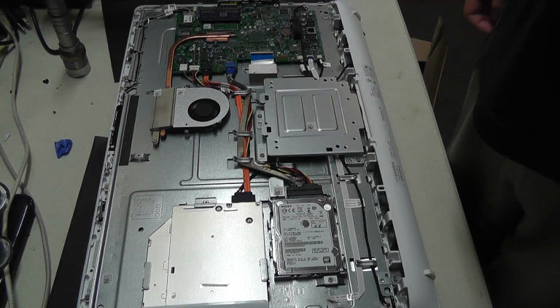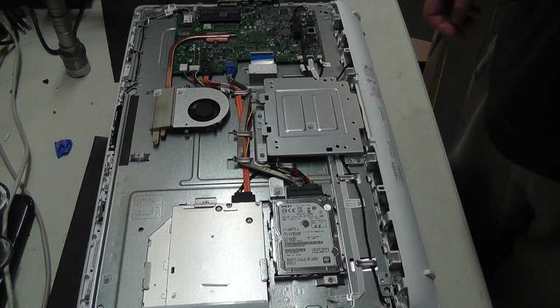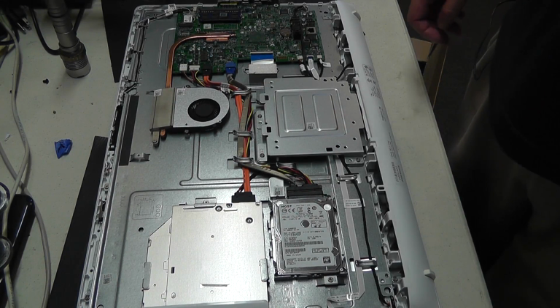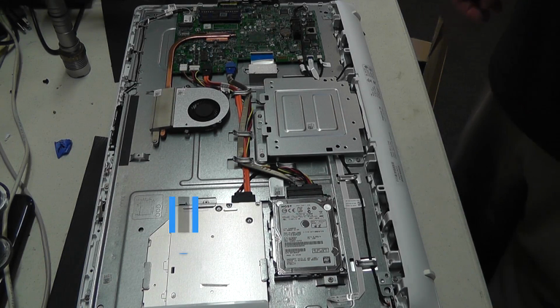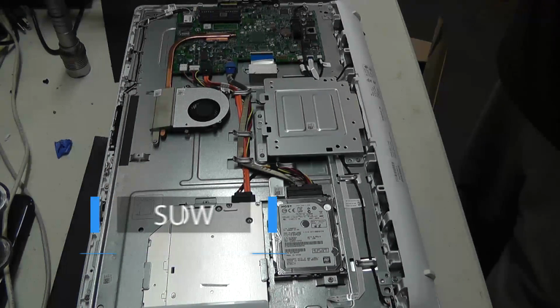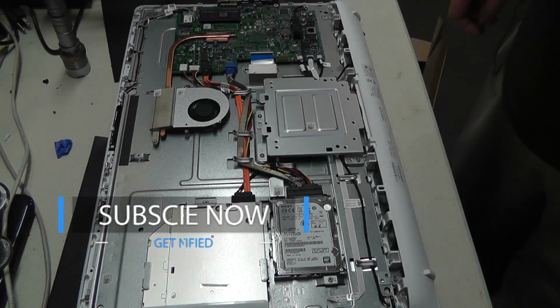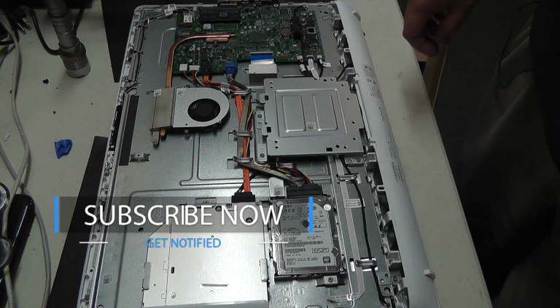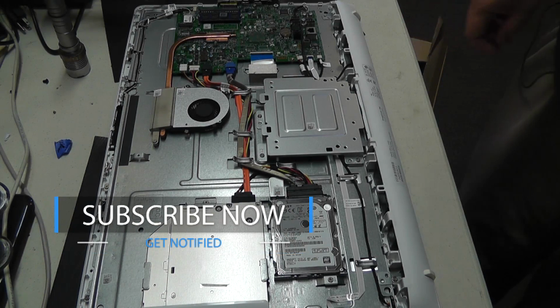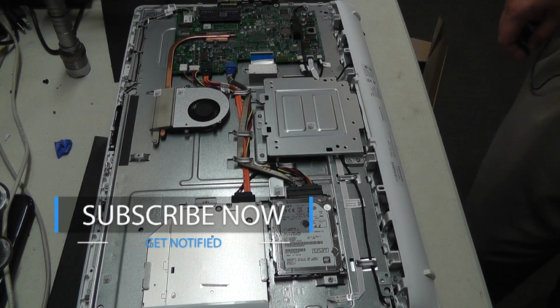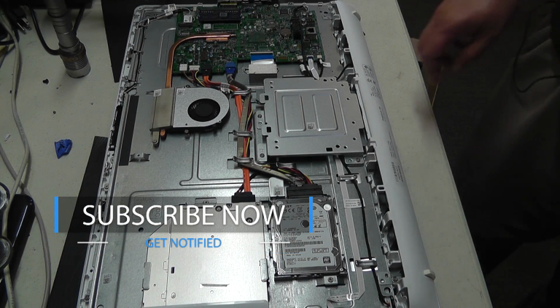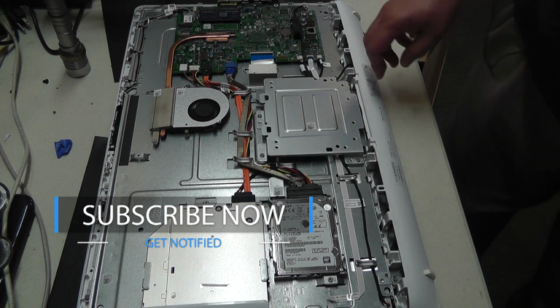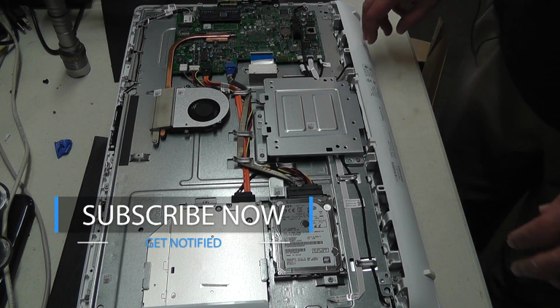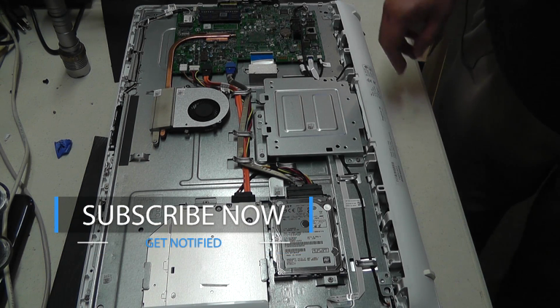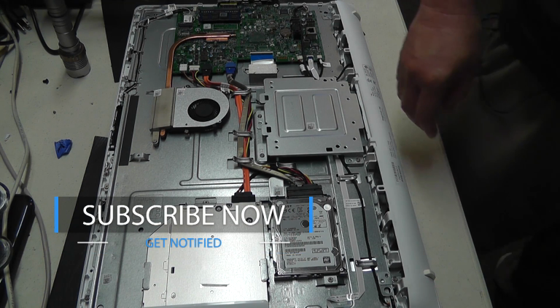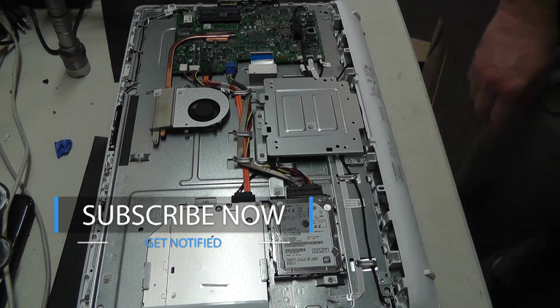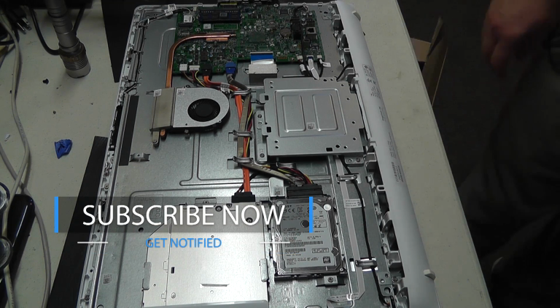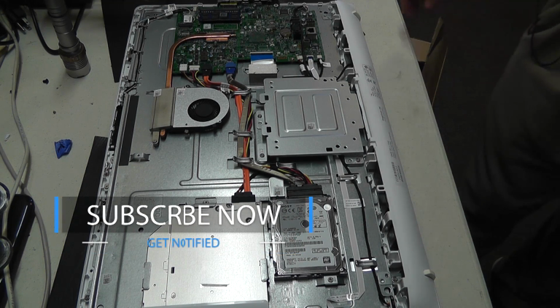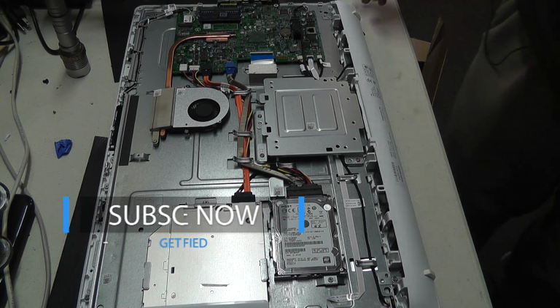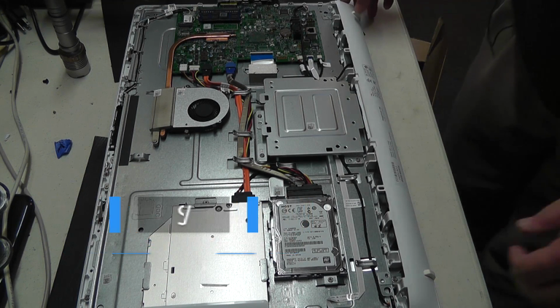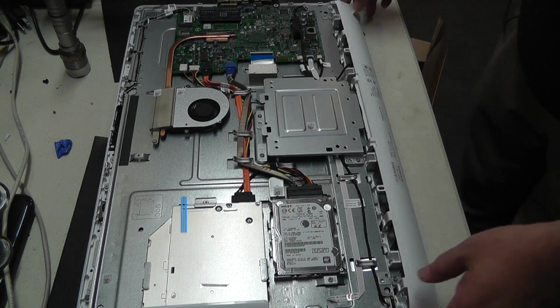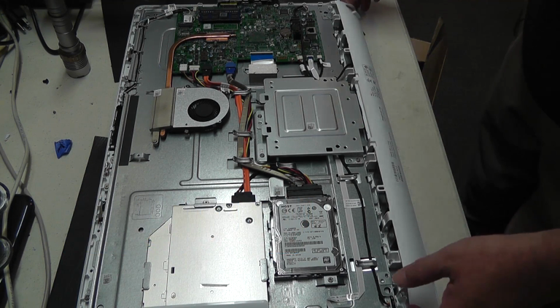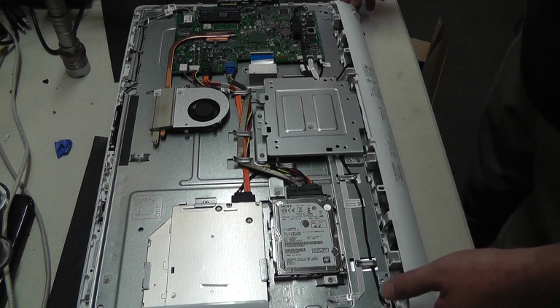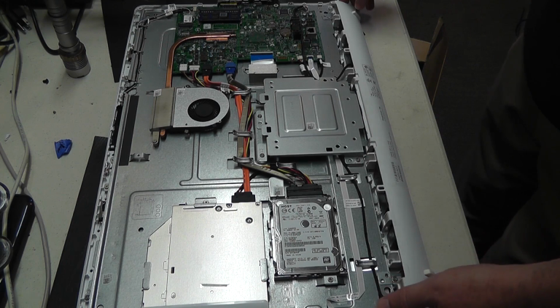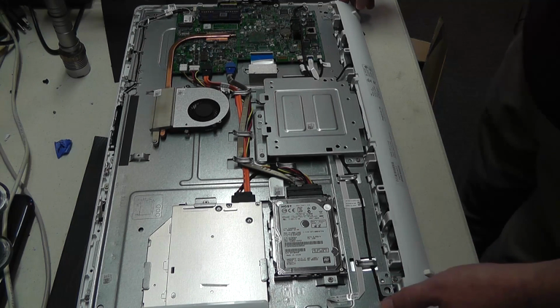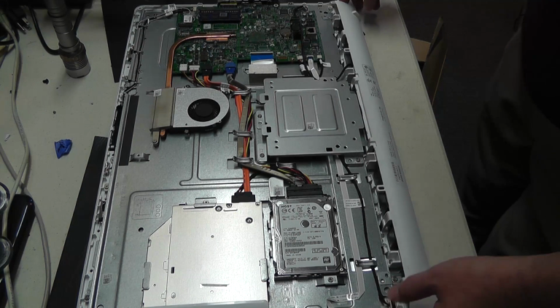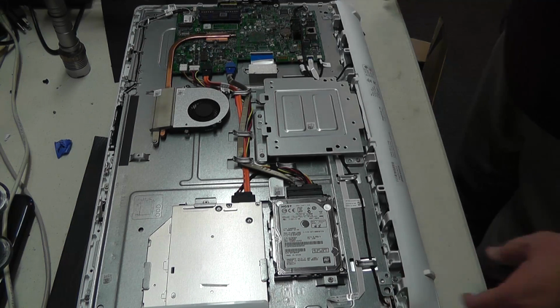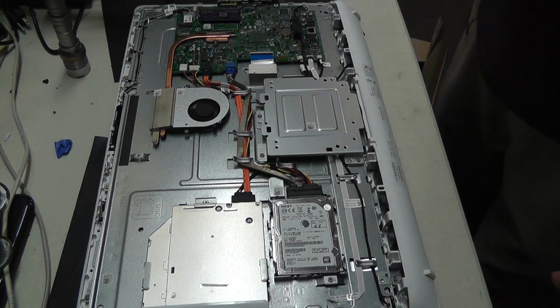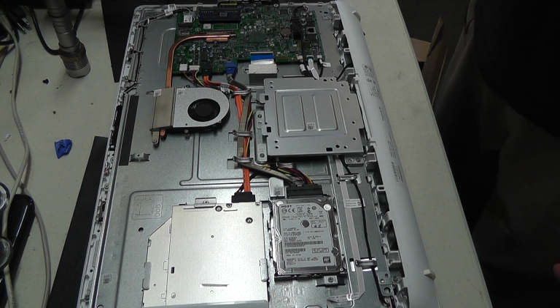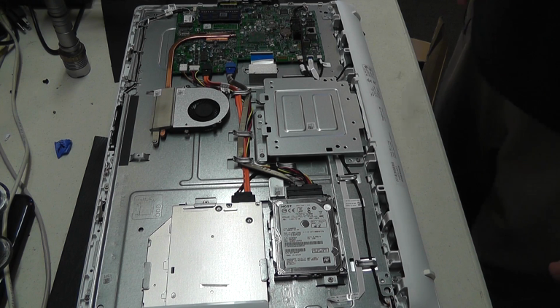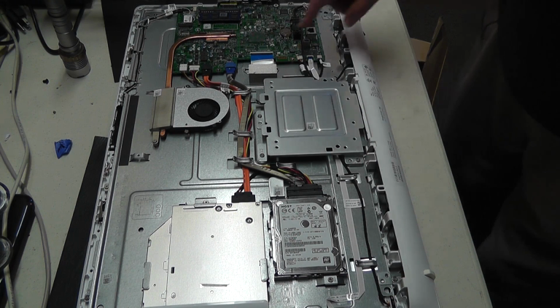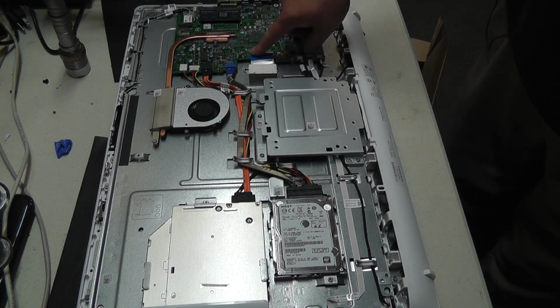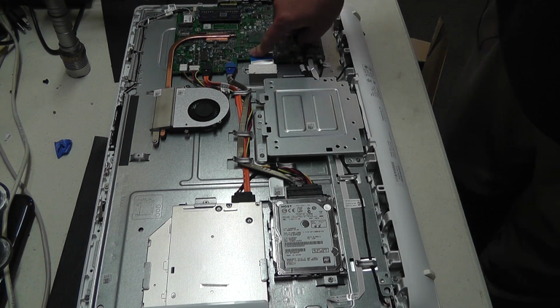From this point we'll just put our cover back on, fire it up, and put in our new operating system.